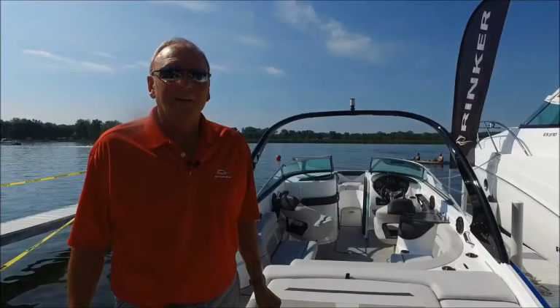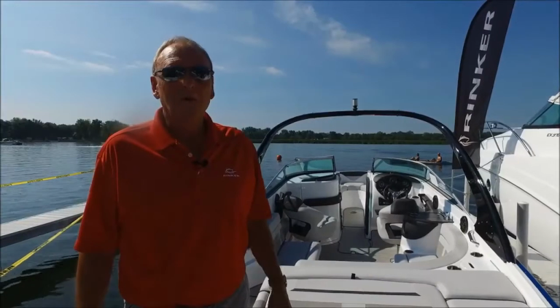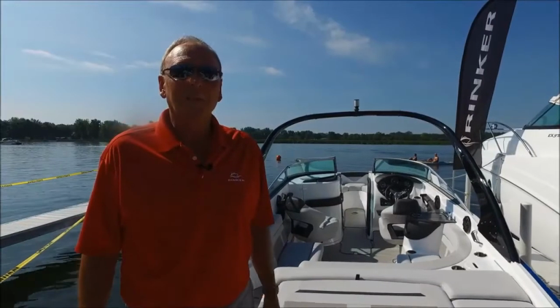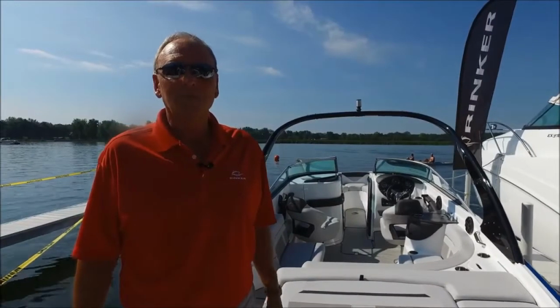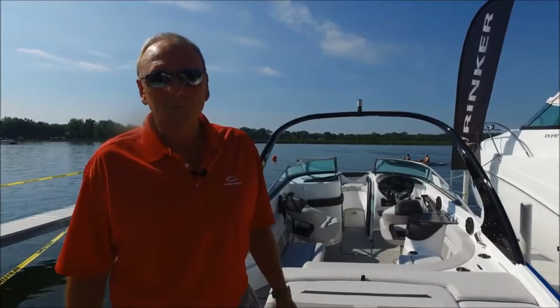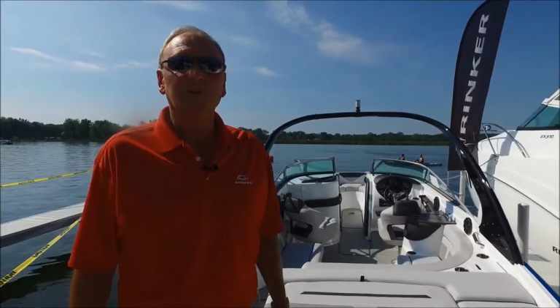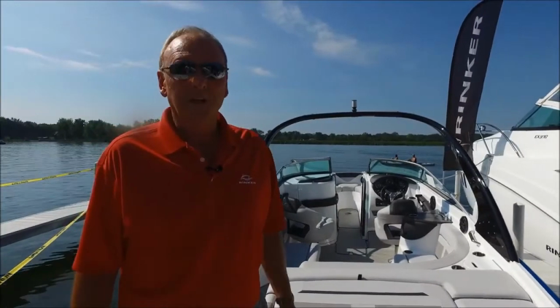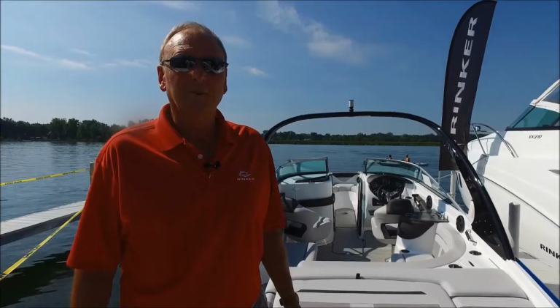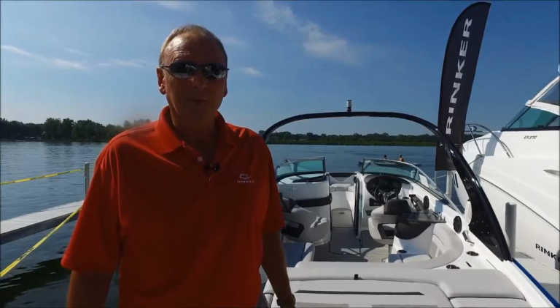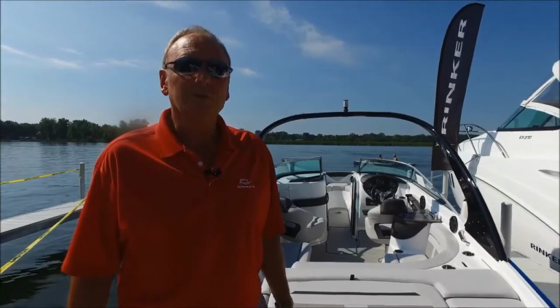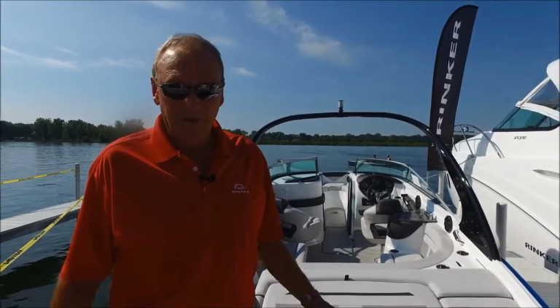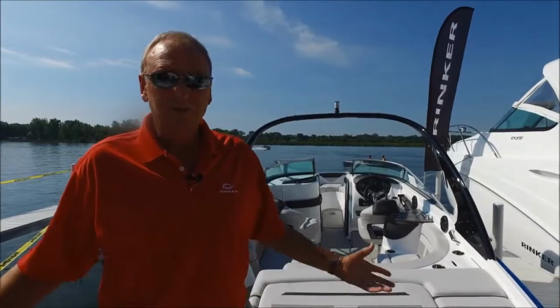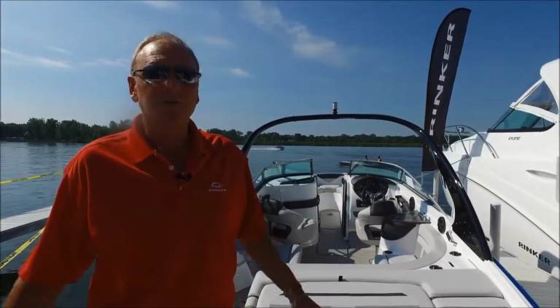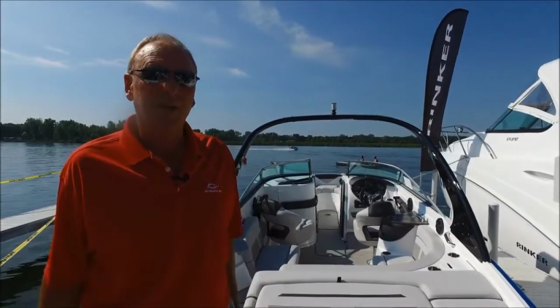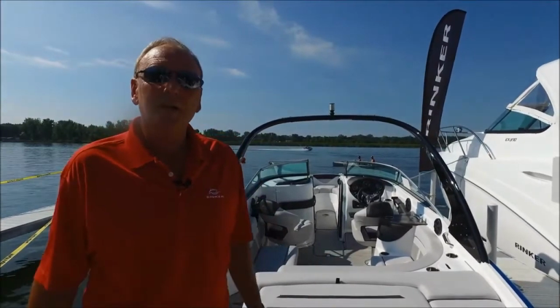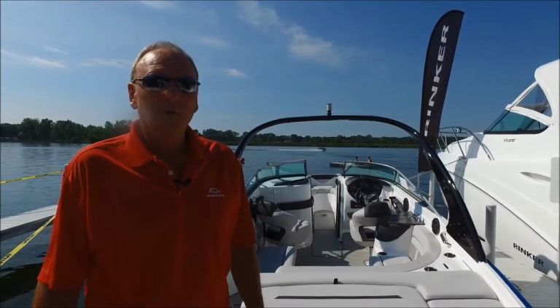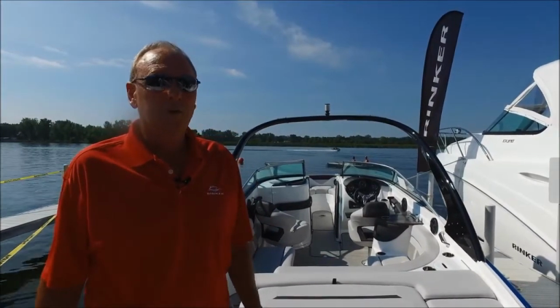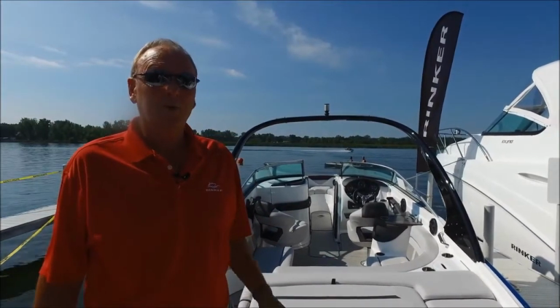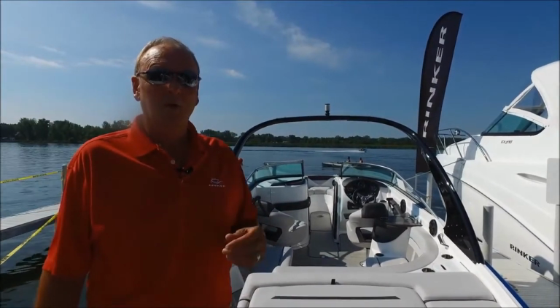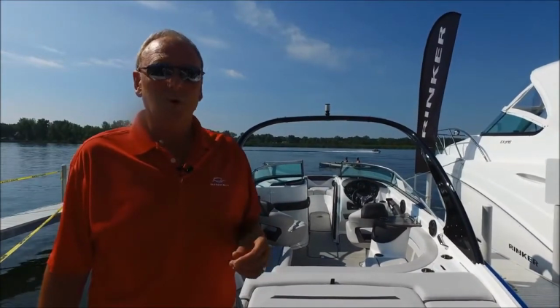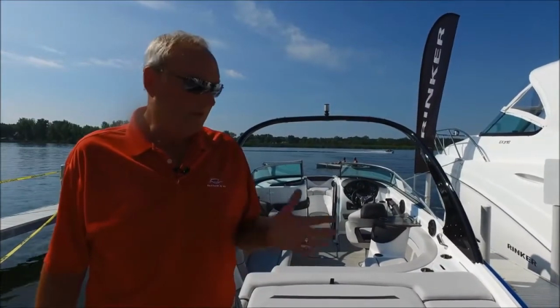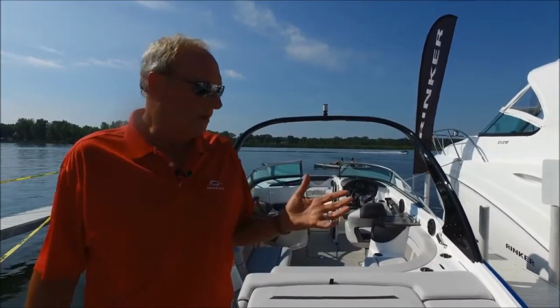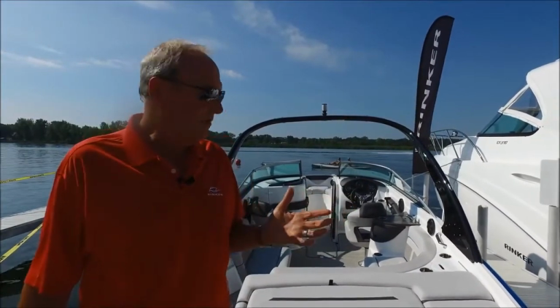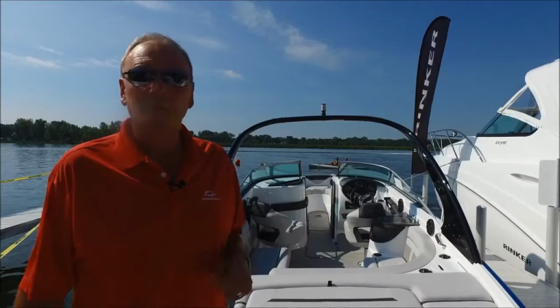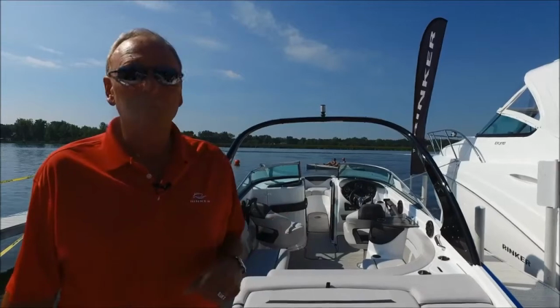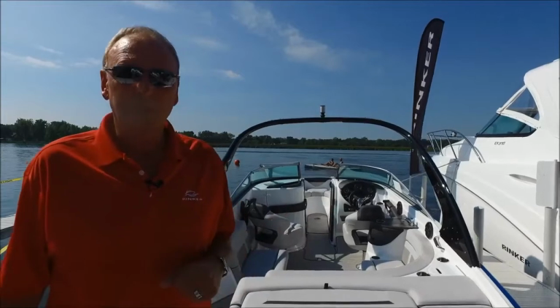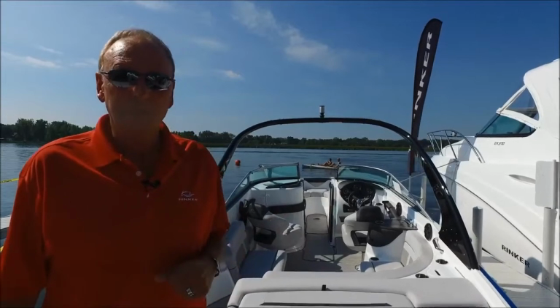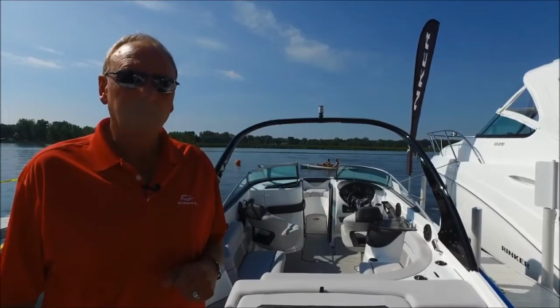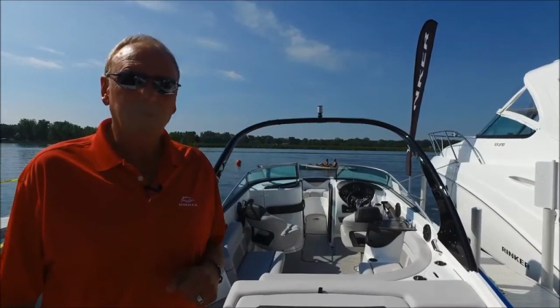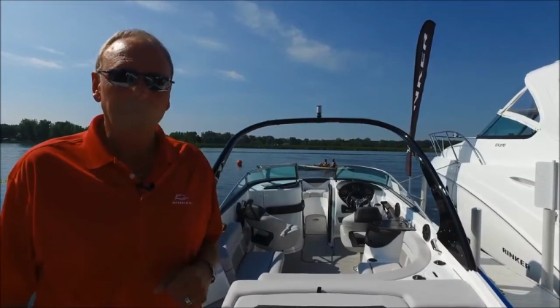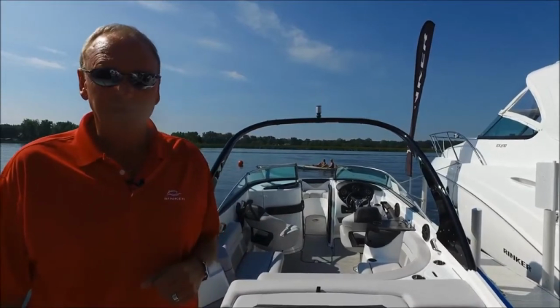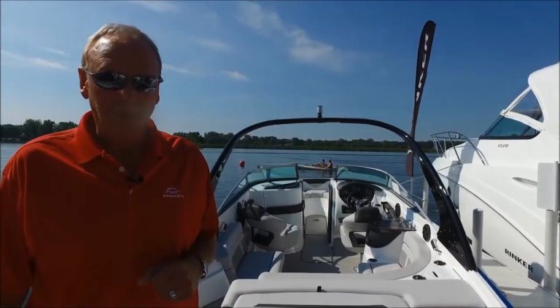Hello, I'm Kim Slocum, President of Rinker Boats in Syracuse, Indiana. We're going to do a product walkthrough on our all-new for 2017 QX26 model.